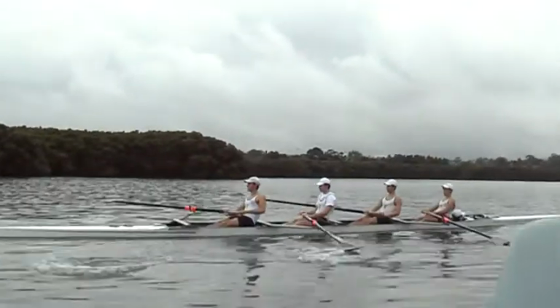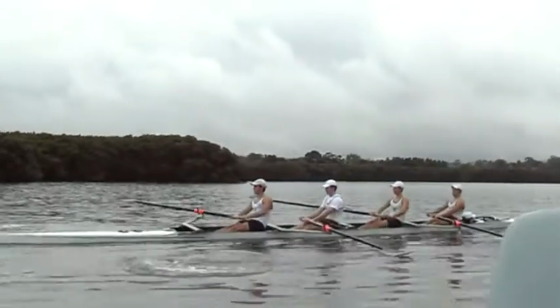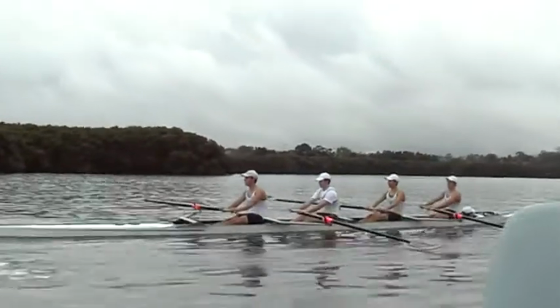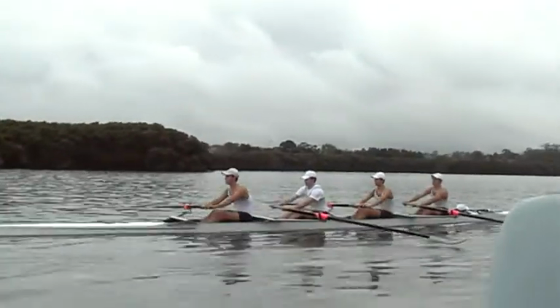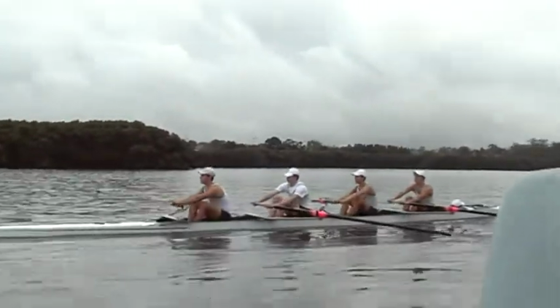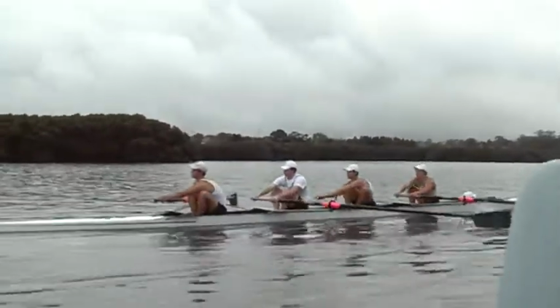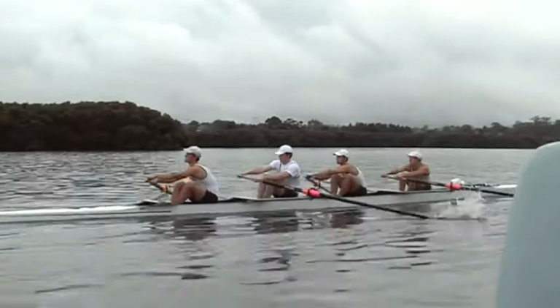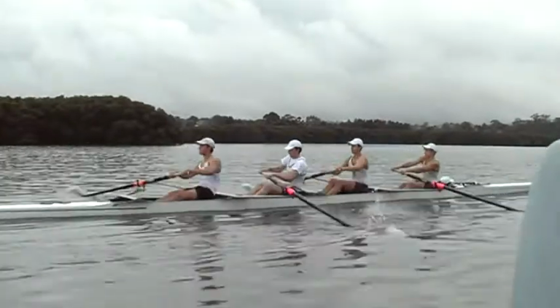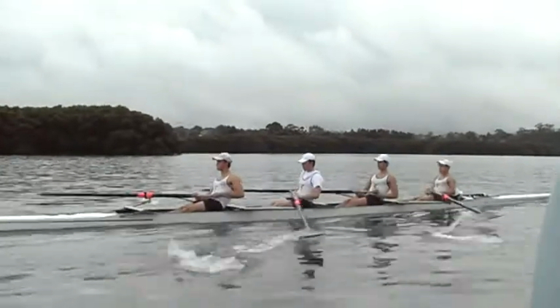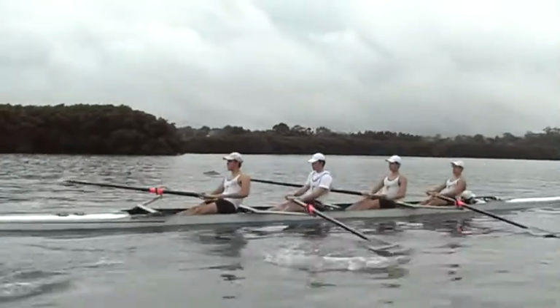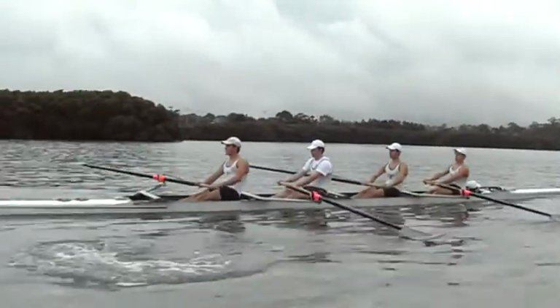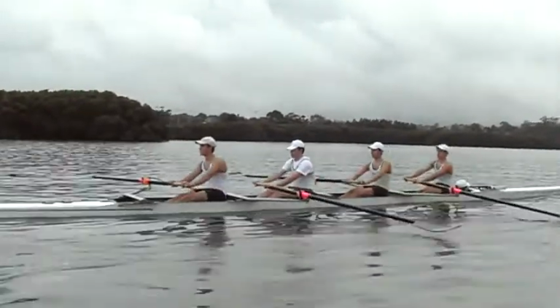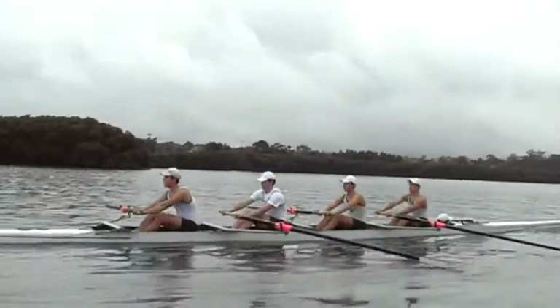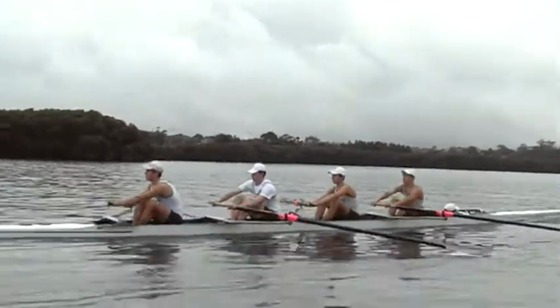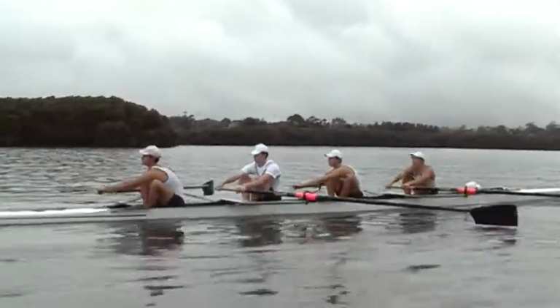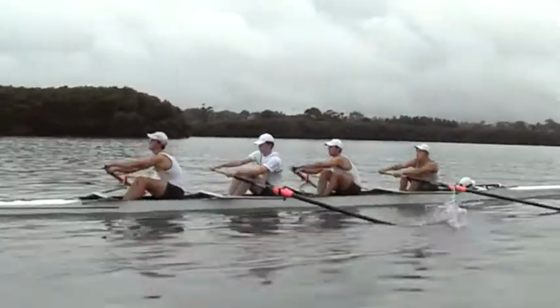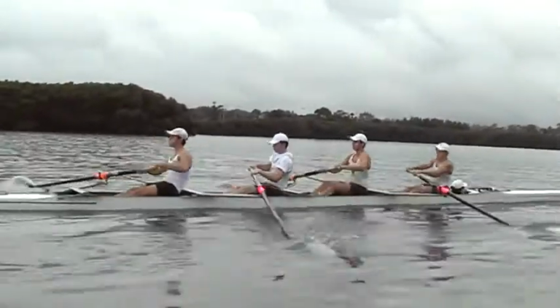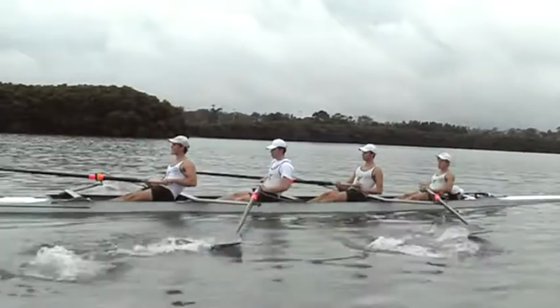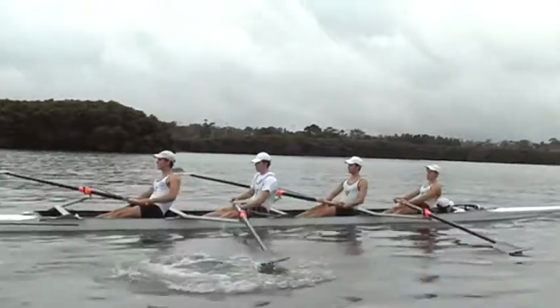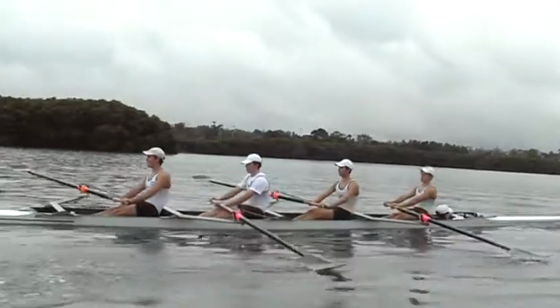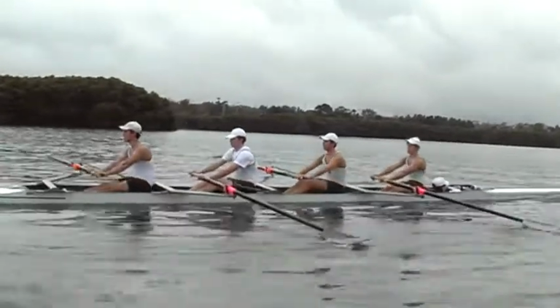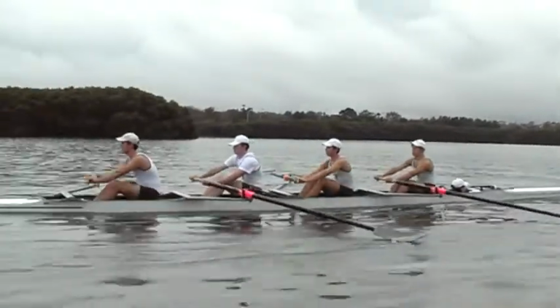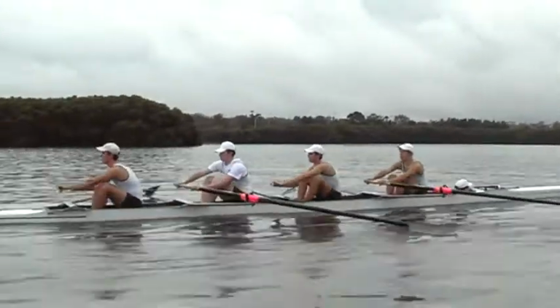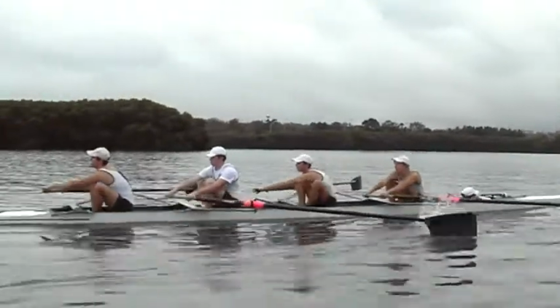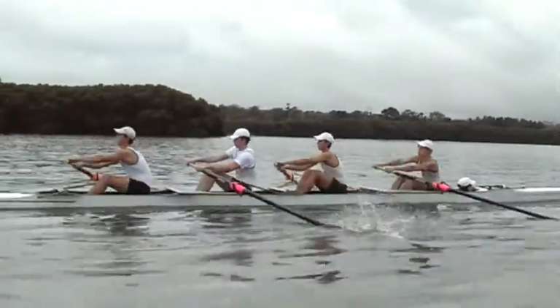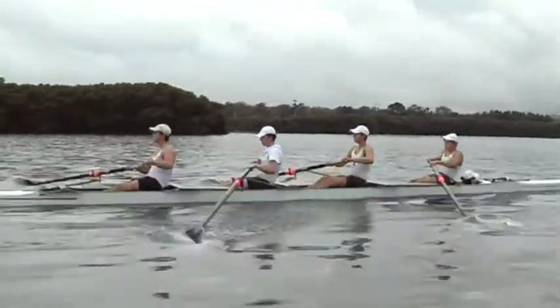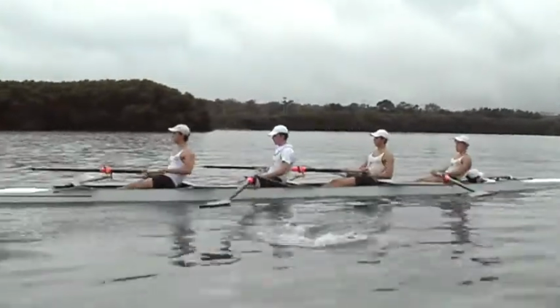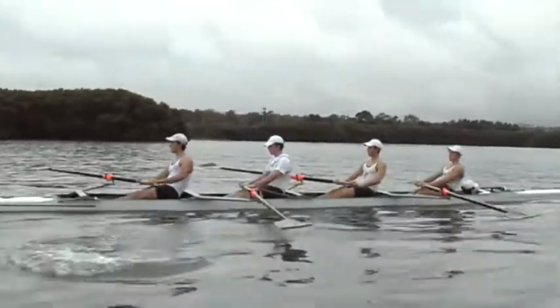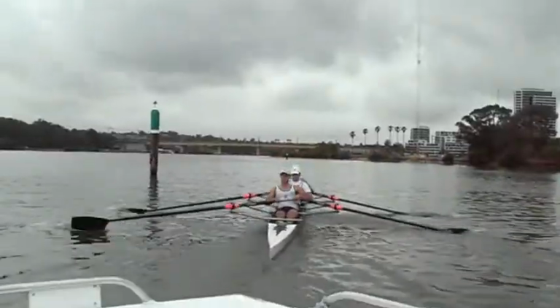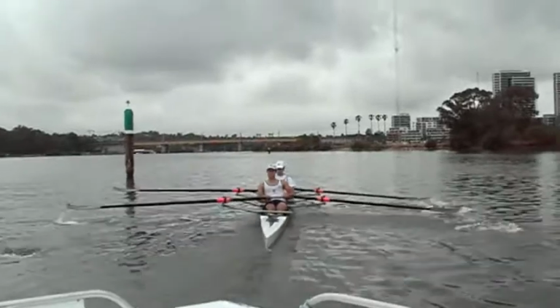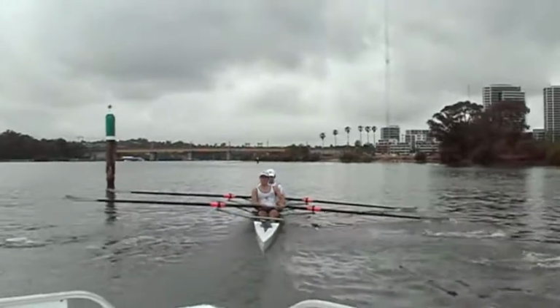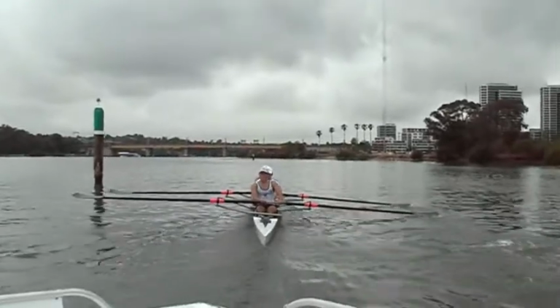Squaring up — I think probably we could square up just a little bit earlier, make sure we complete the square up. But again, blade work not too bad.